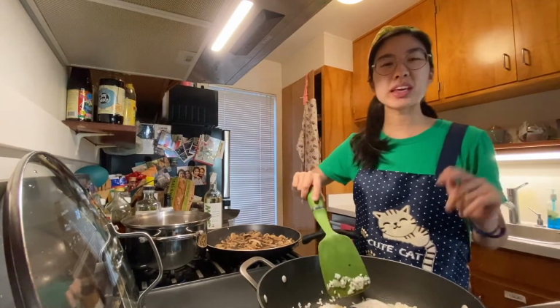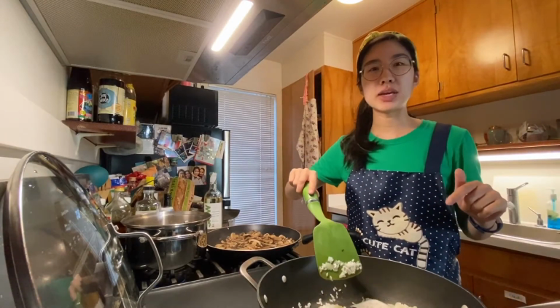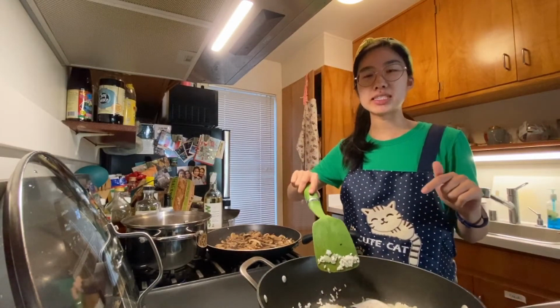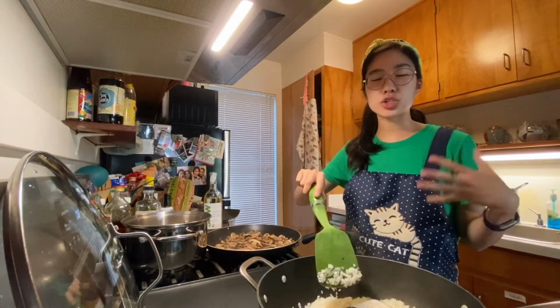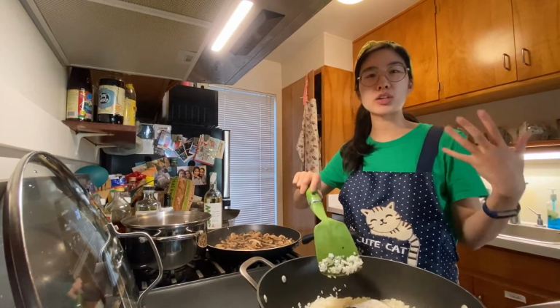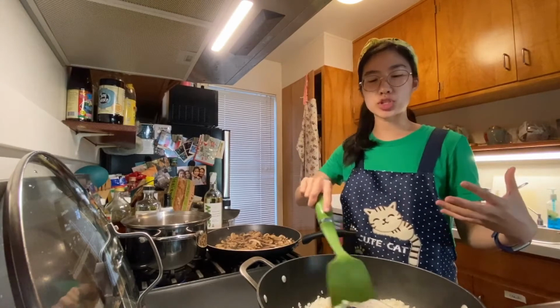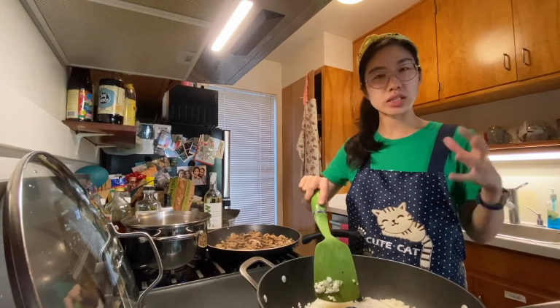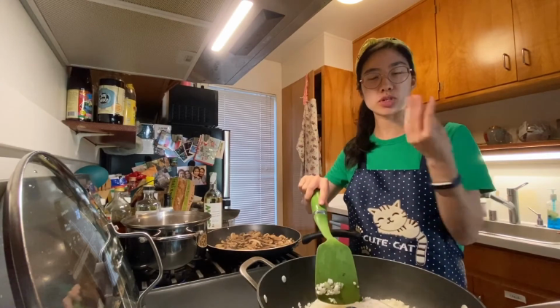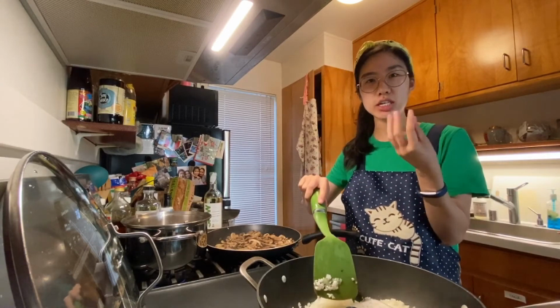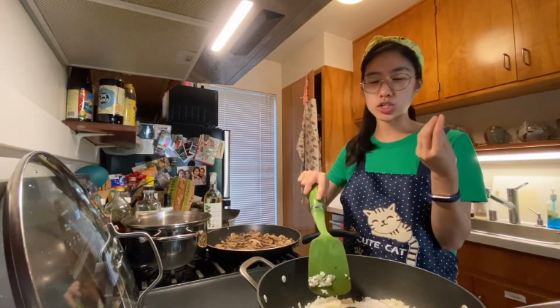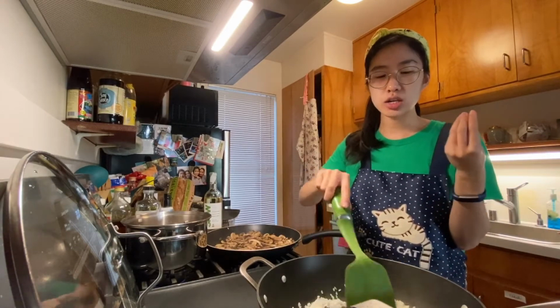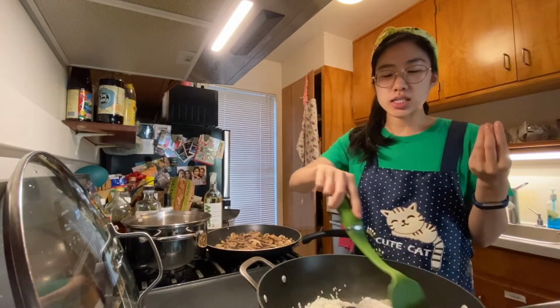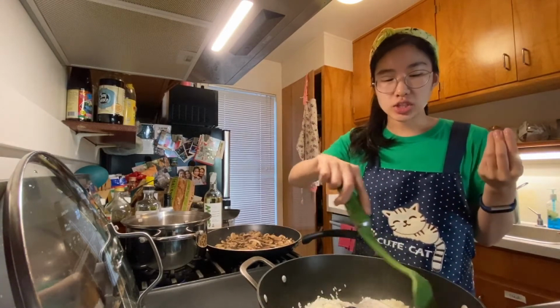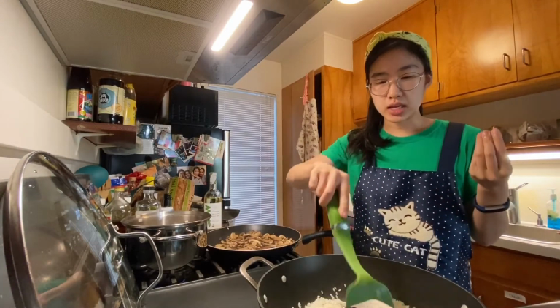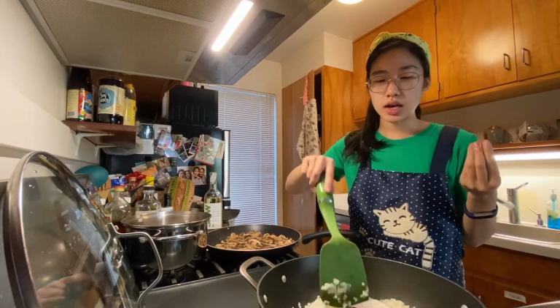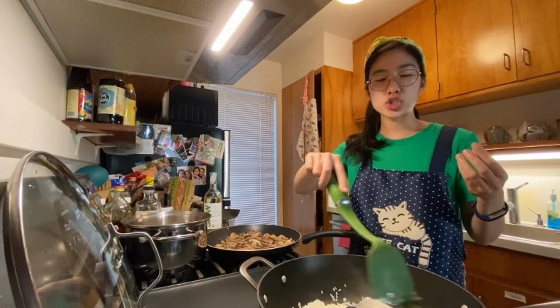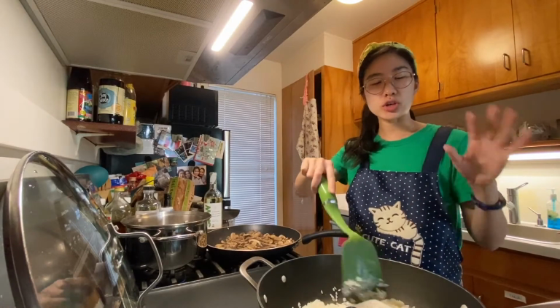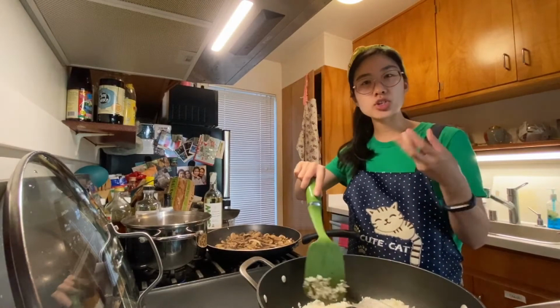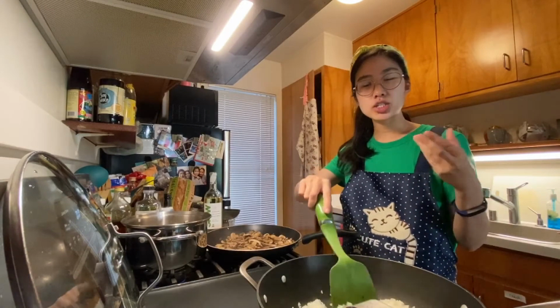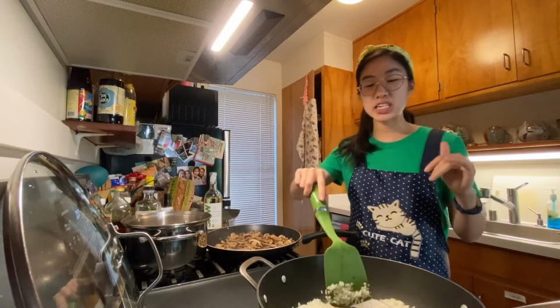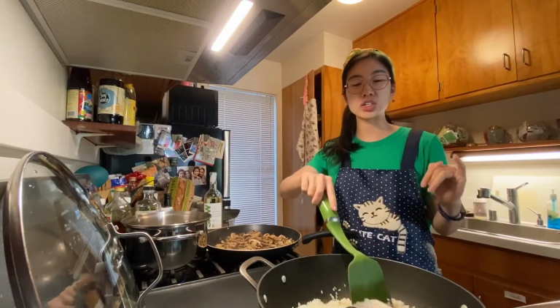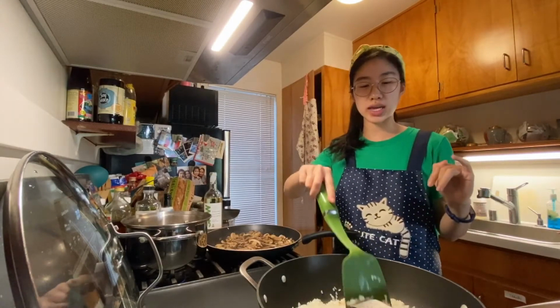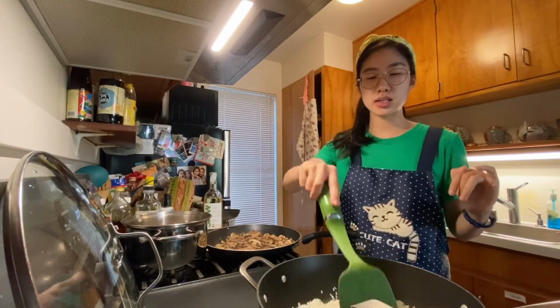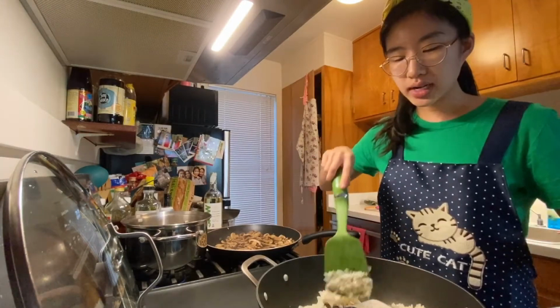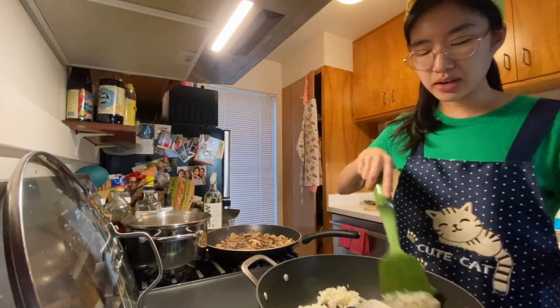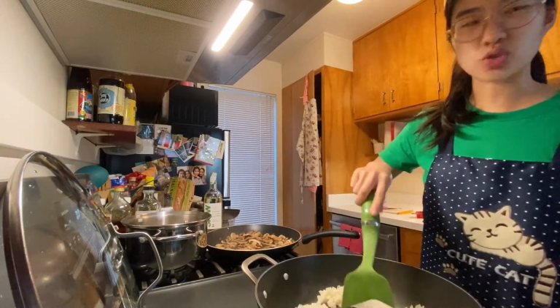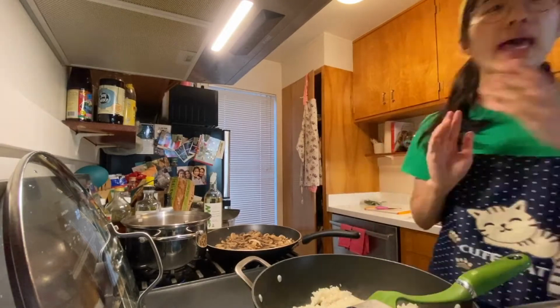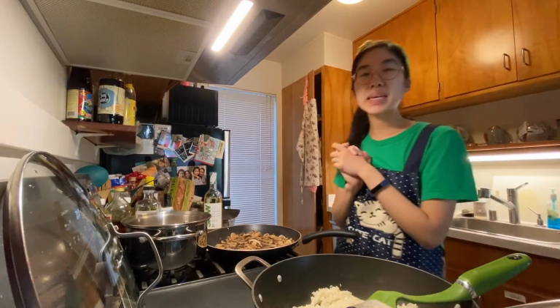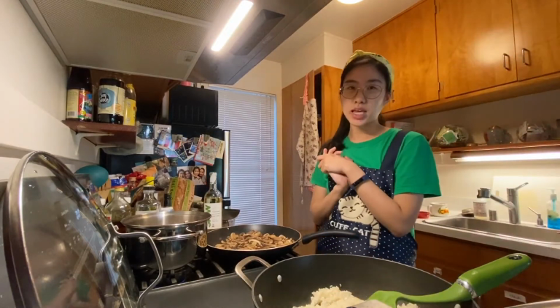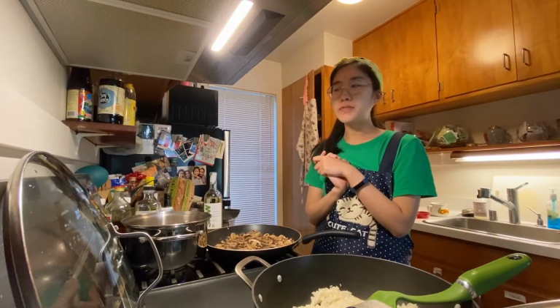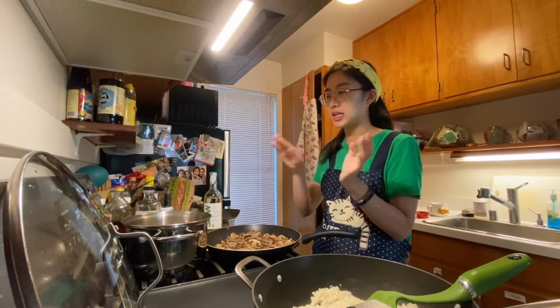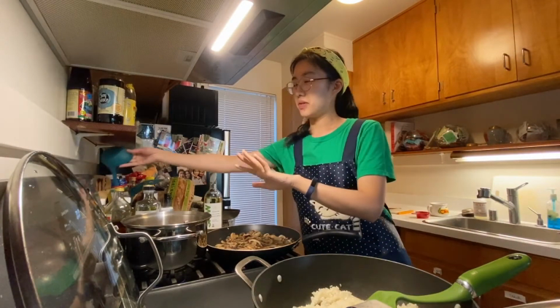One thing I forgot to mention: you know how usually risotto is a little bit more stickier and starchier? Since I'm using jasmine, in order to preserve some of the starchiness, I didn't wash the rice.